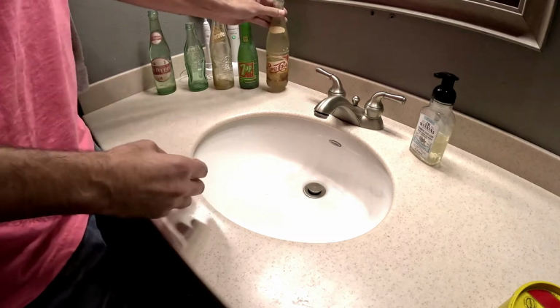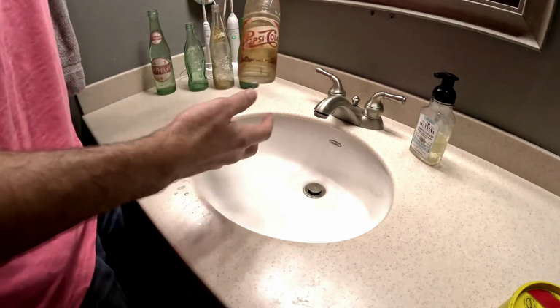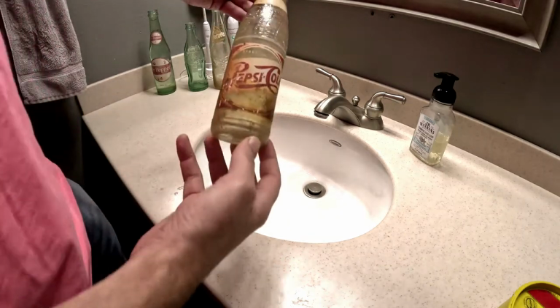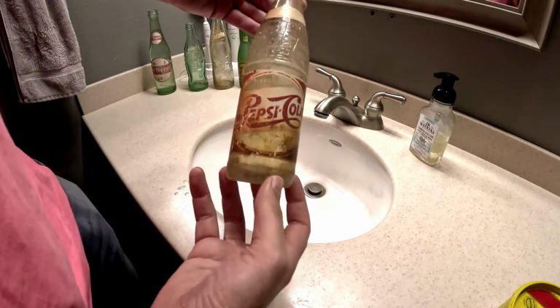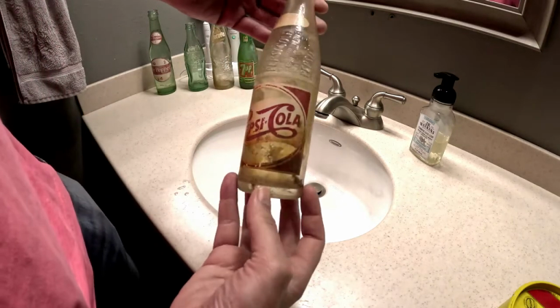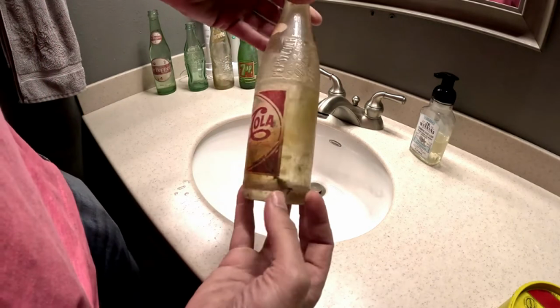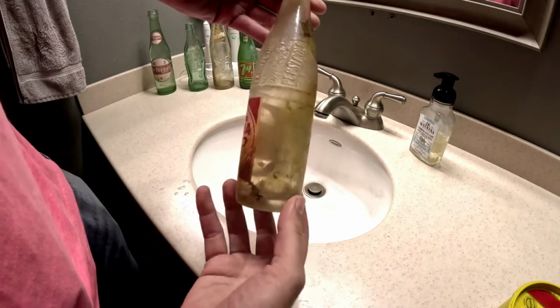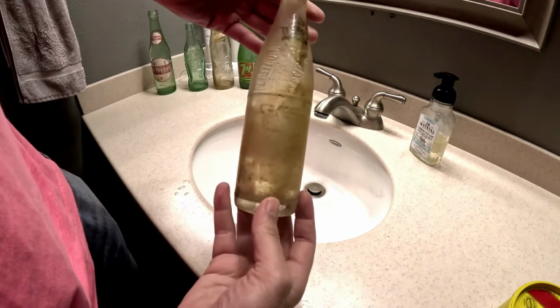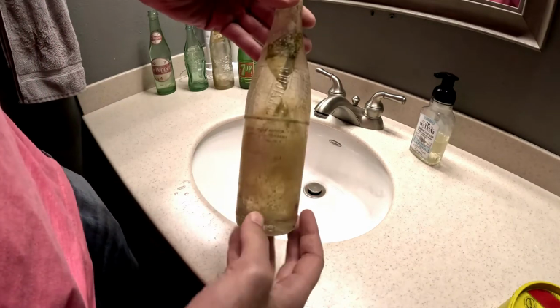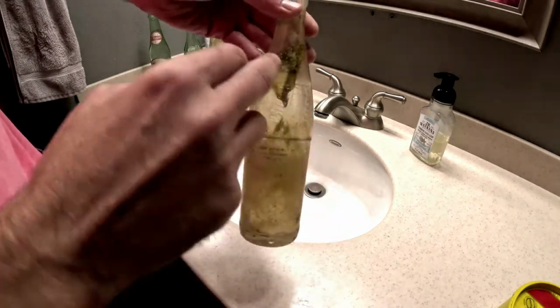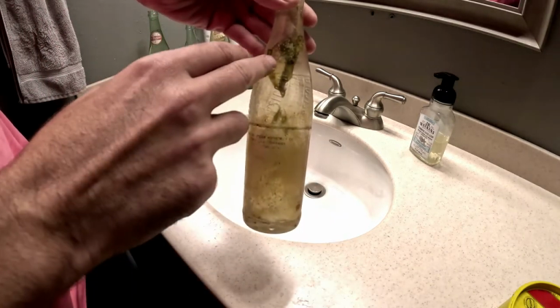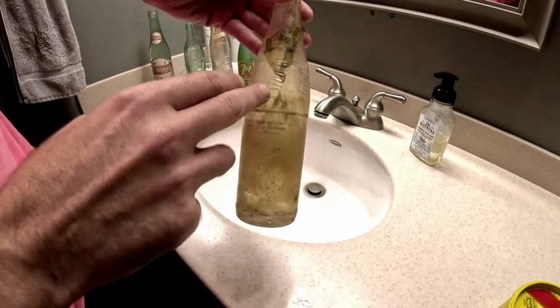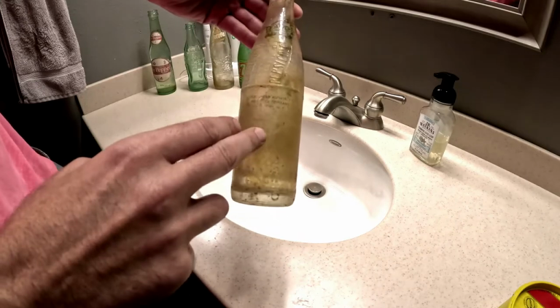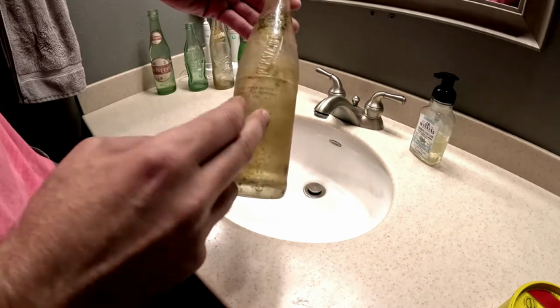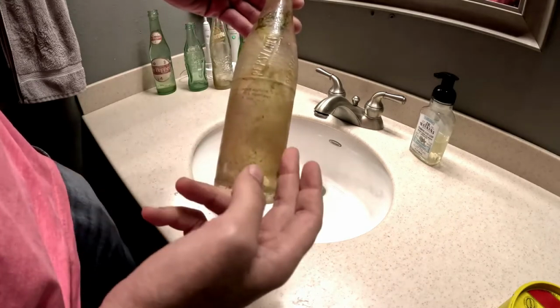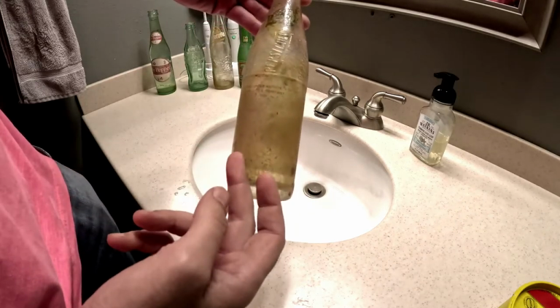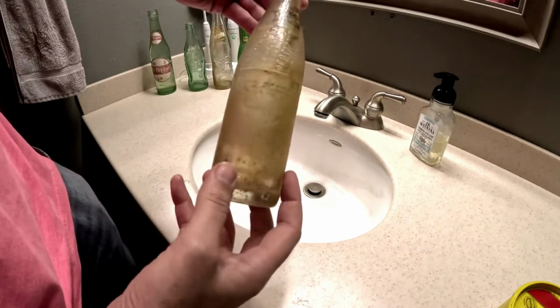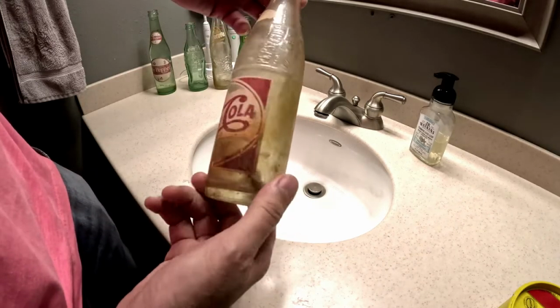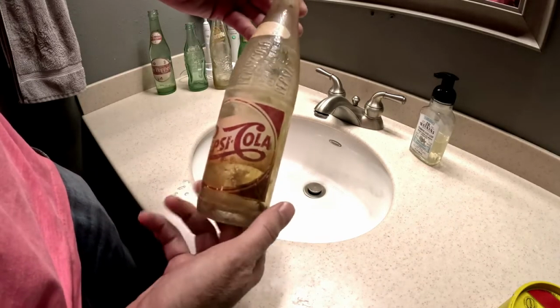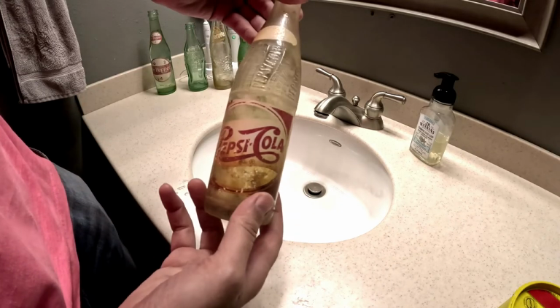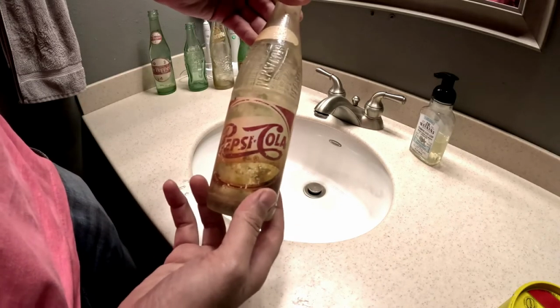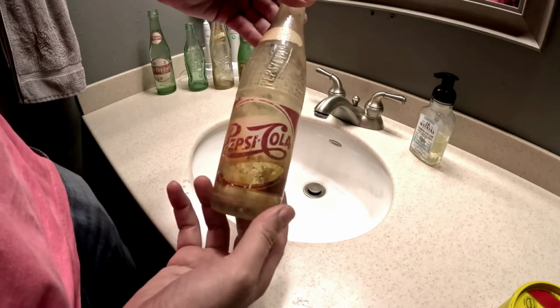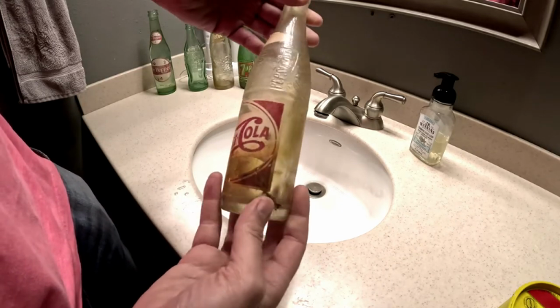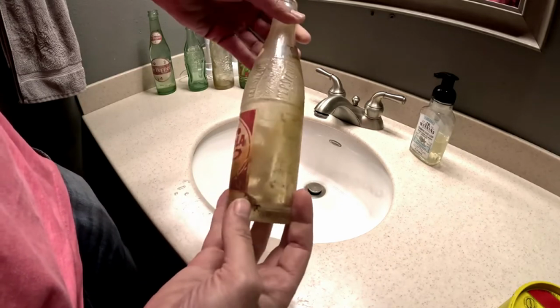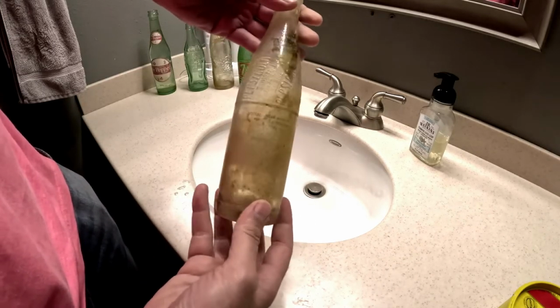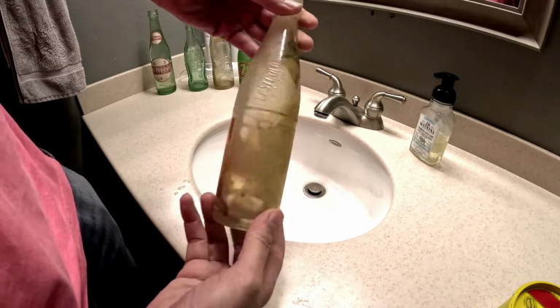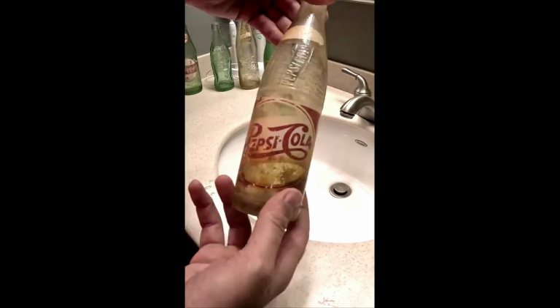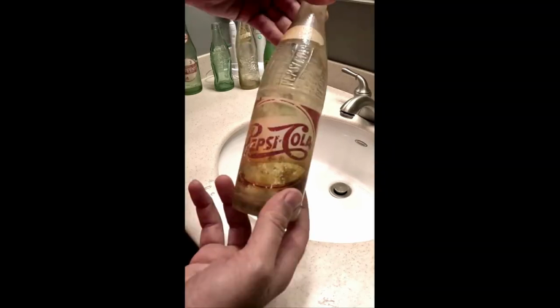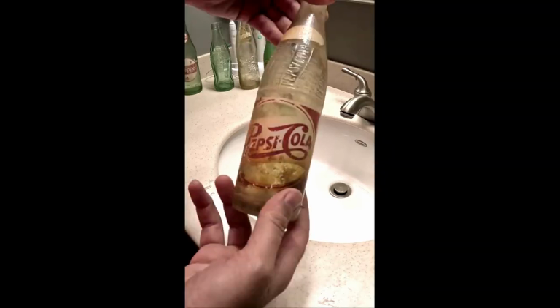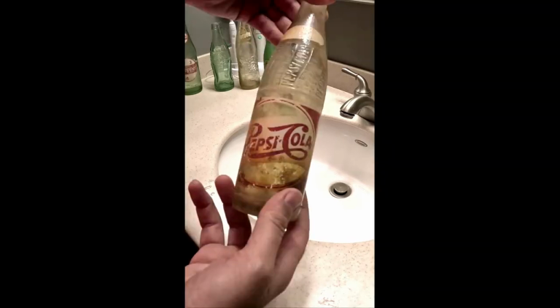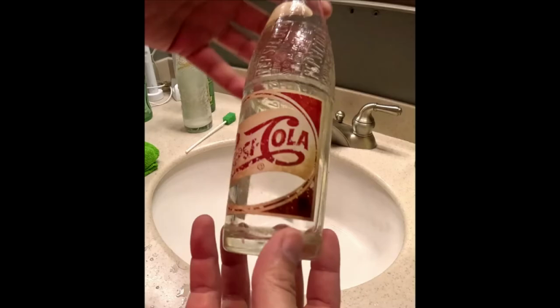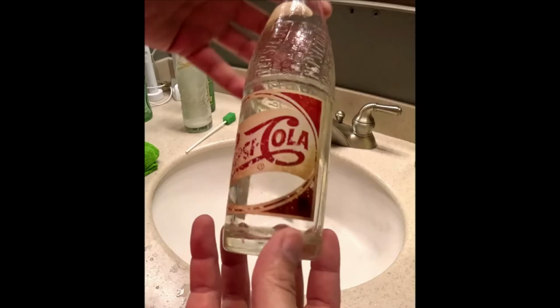In today's video I'm going to show you how to clean an old soda bottle. This one you can see is buried in the dirt, with lots of grime on the inside and outside. I'll show you how to go from this to this.